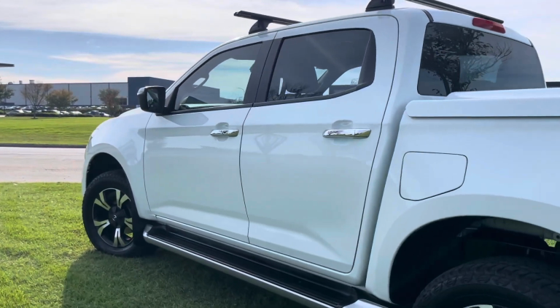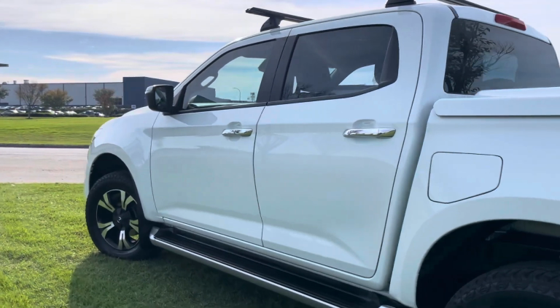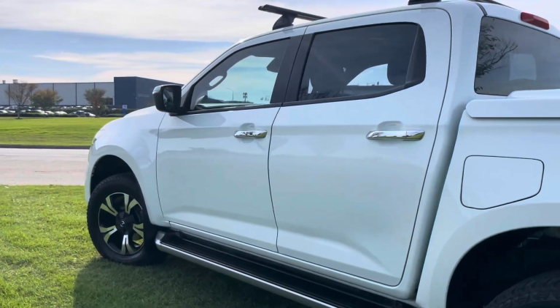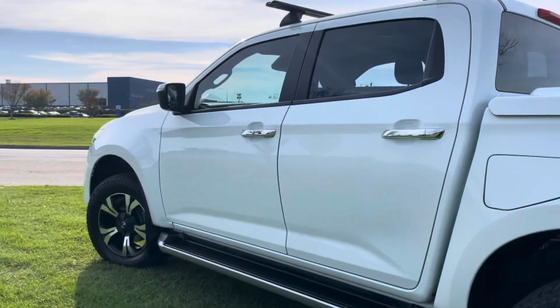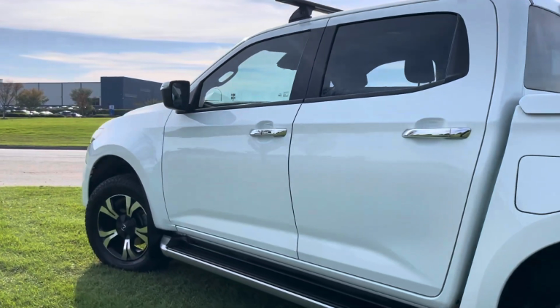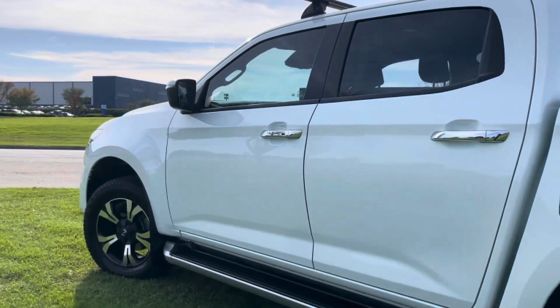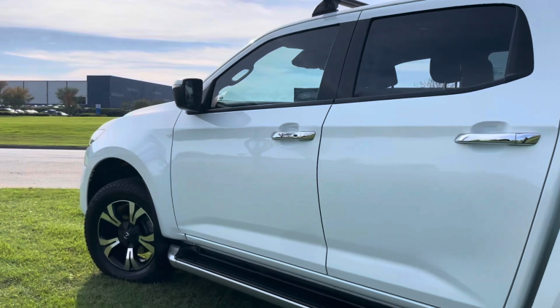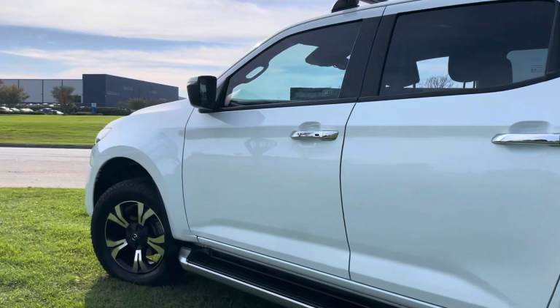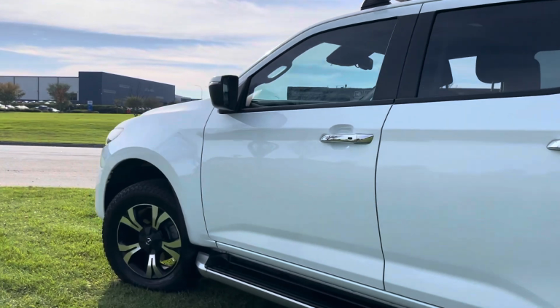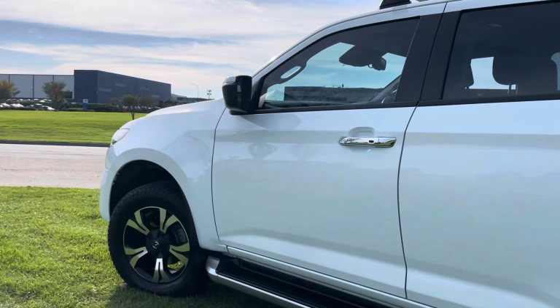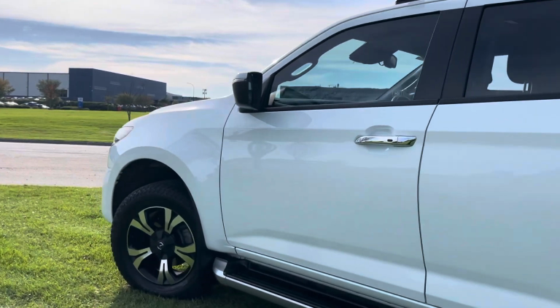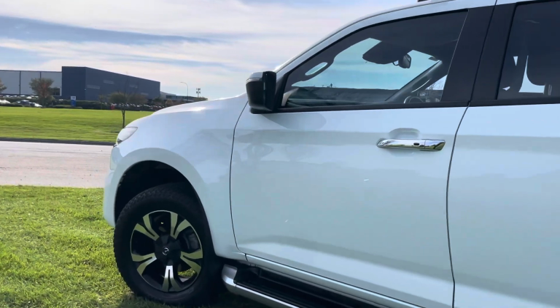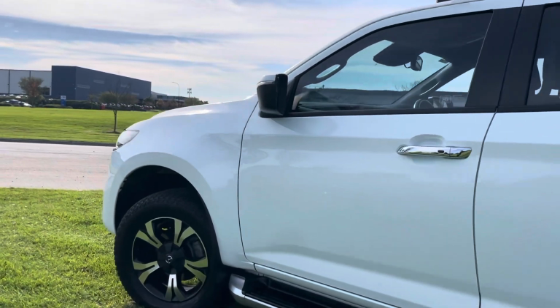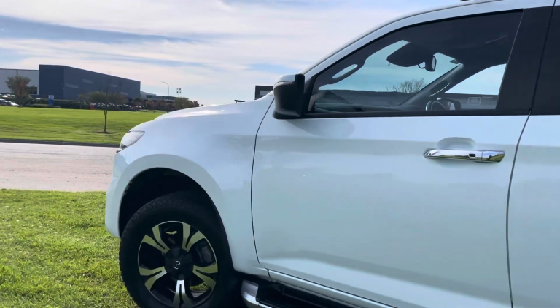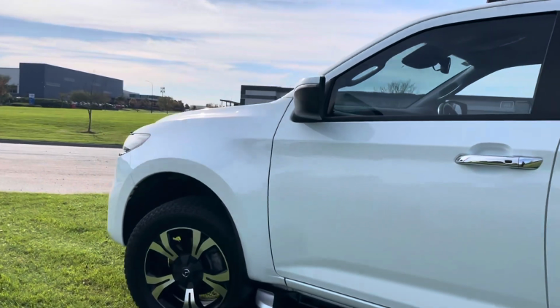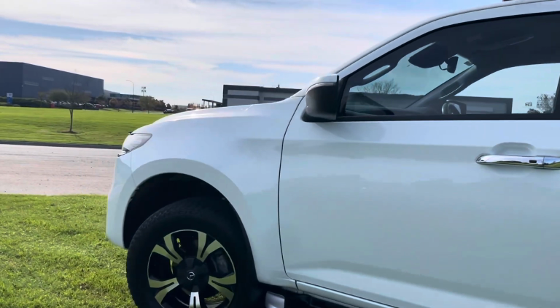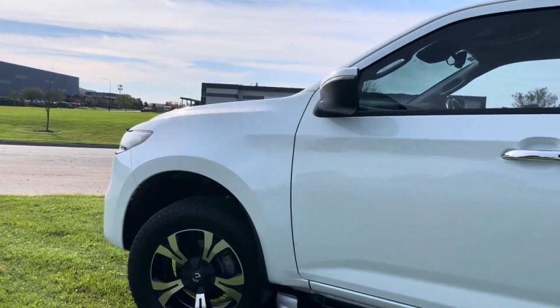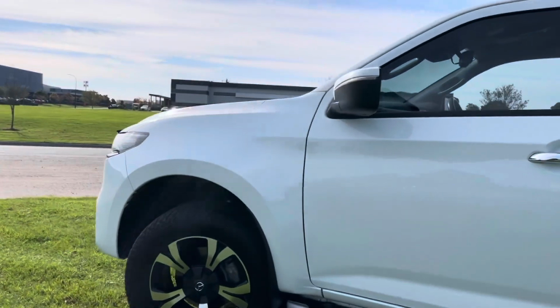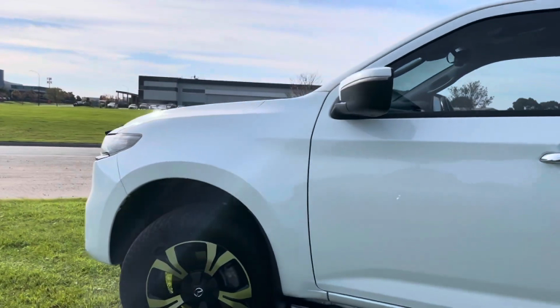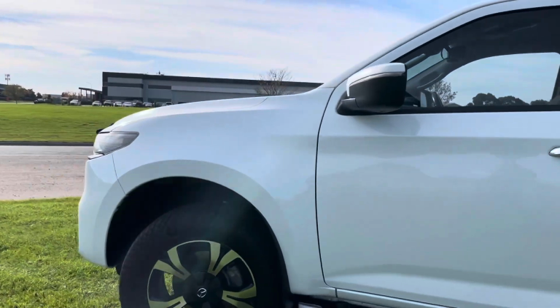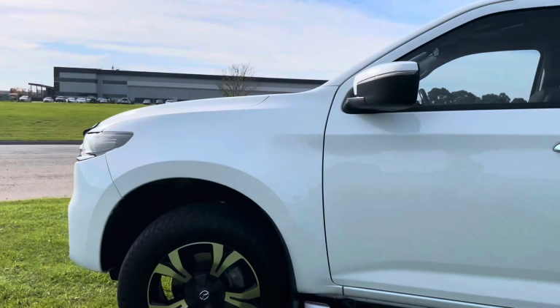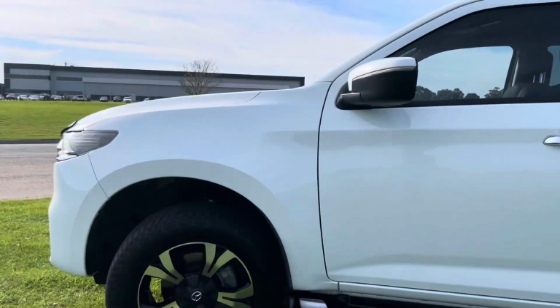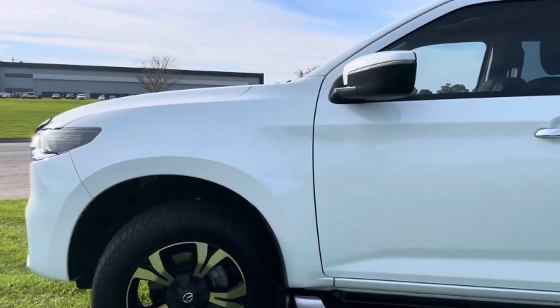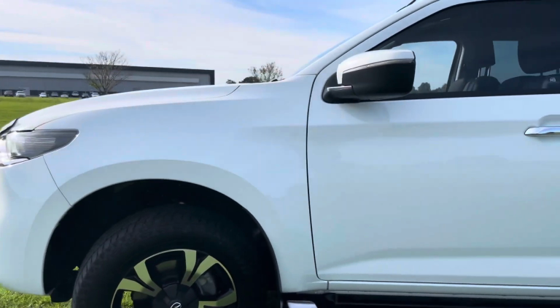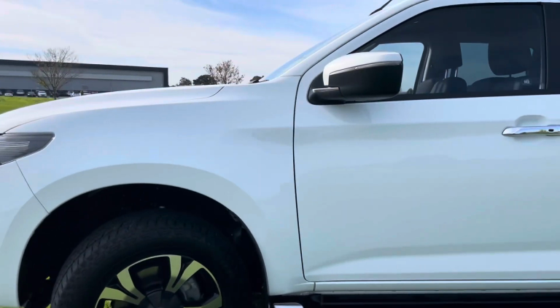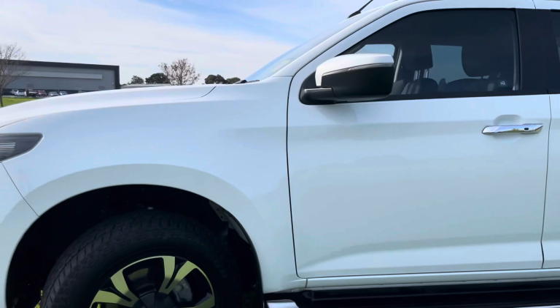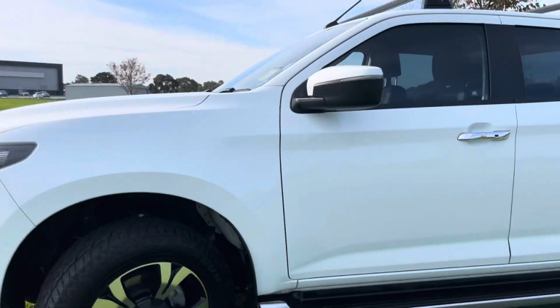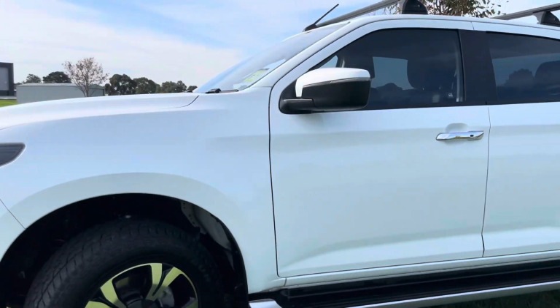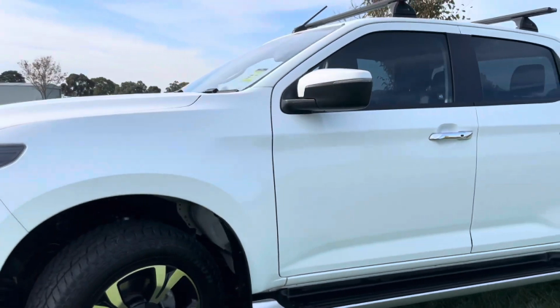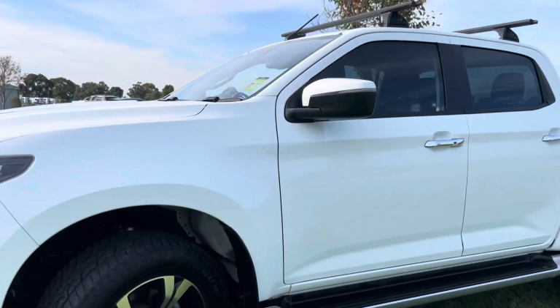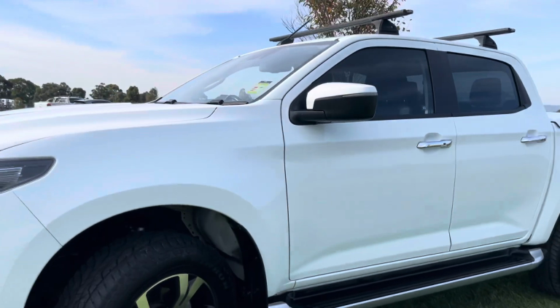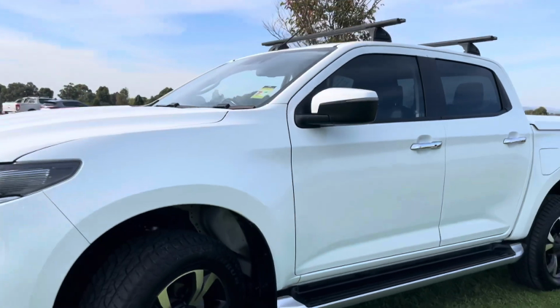These also balance a new vehicle warranty. This is a 2021, so Mazda had a five-year warranty at the time, meaning we've got a new car warranty until late 2026.